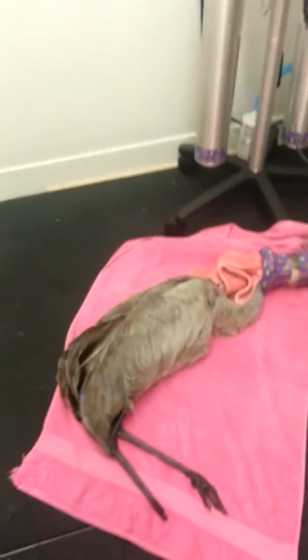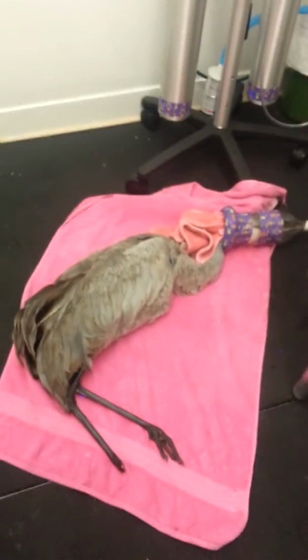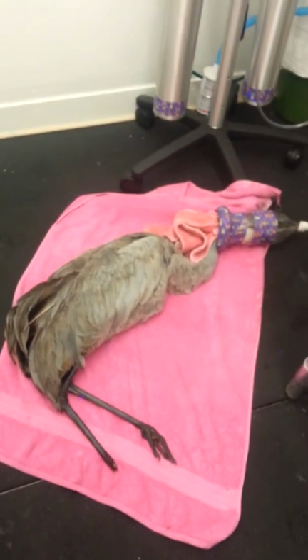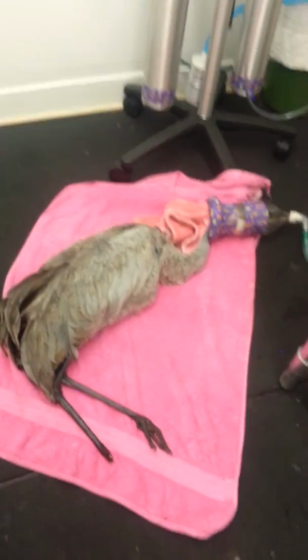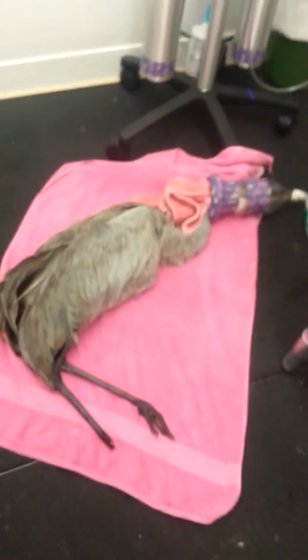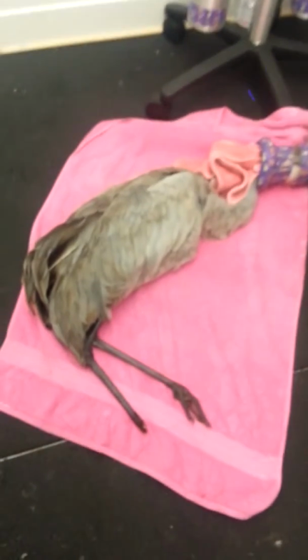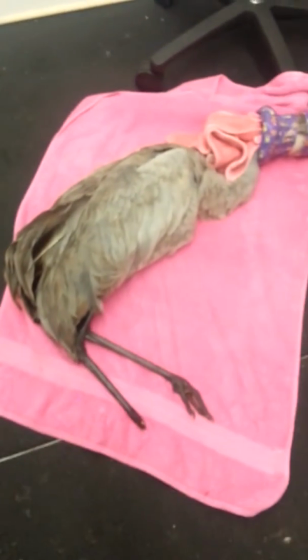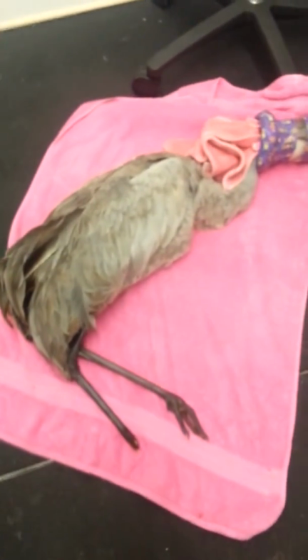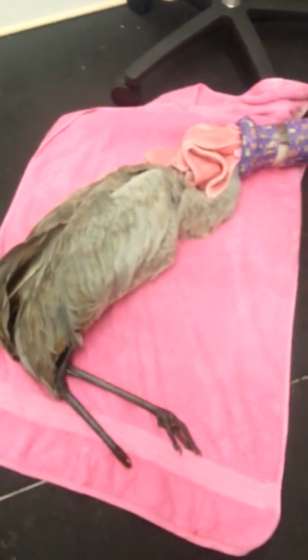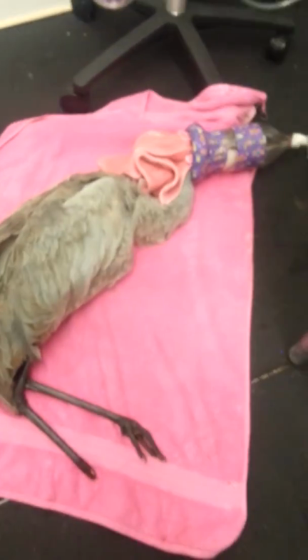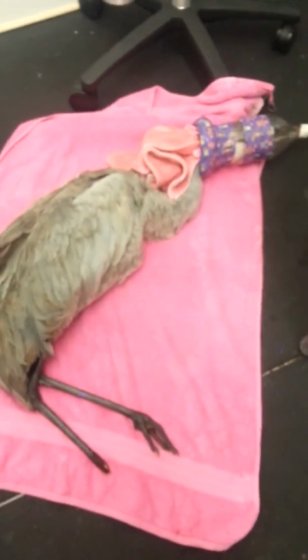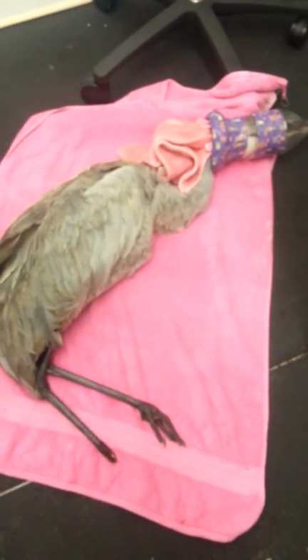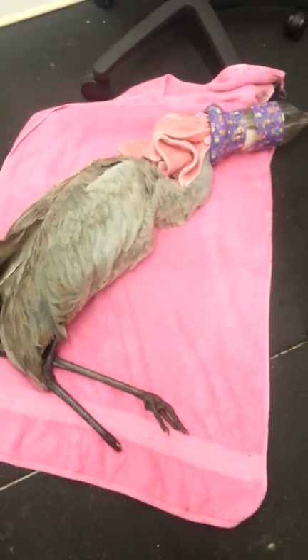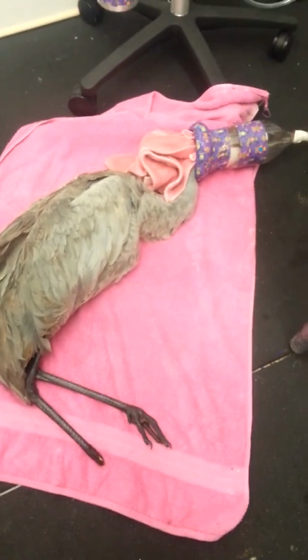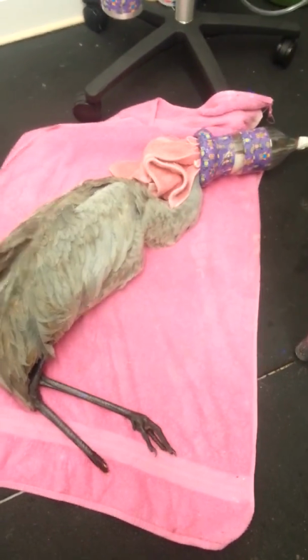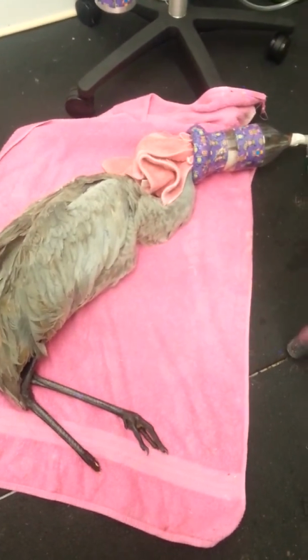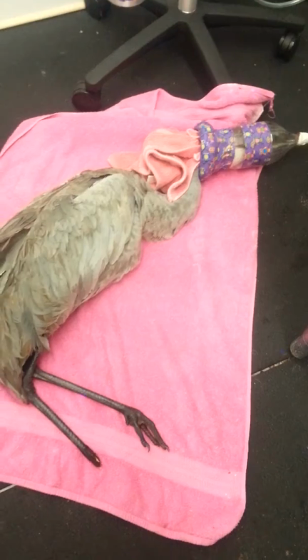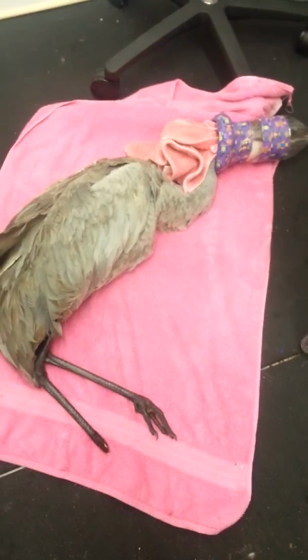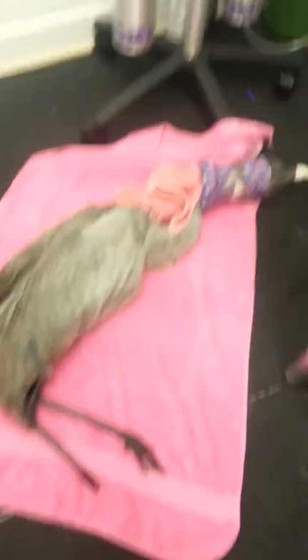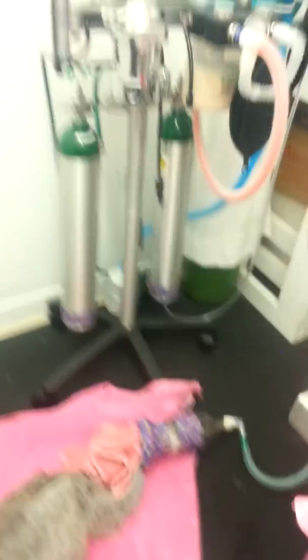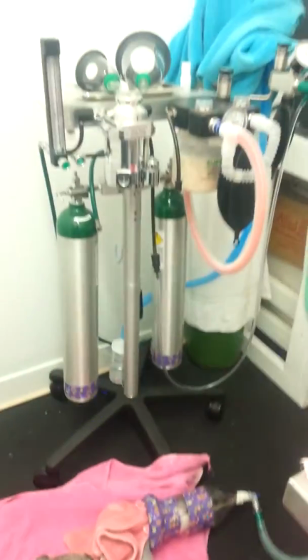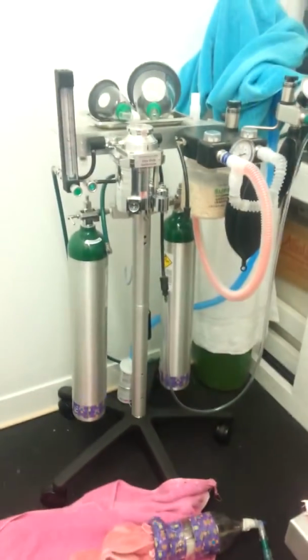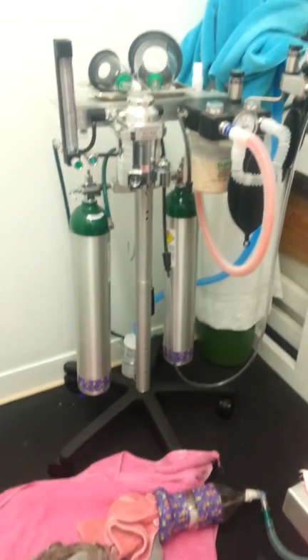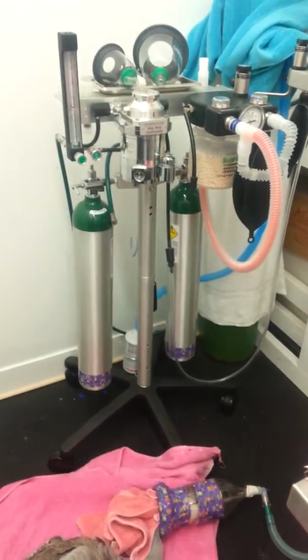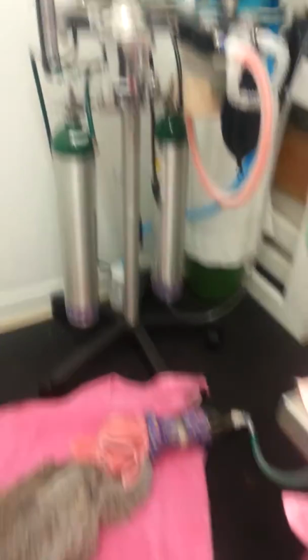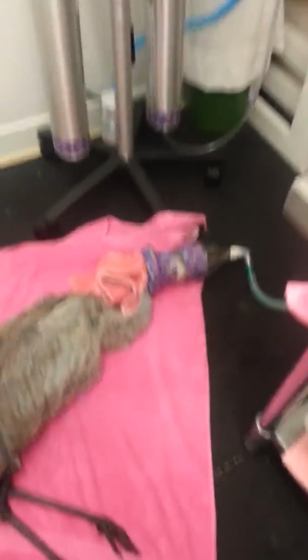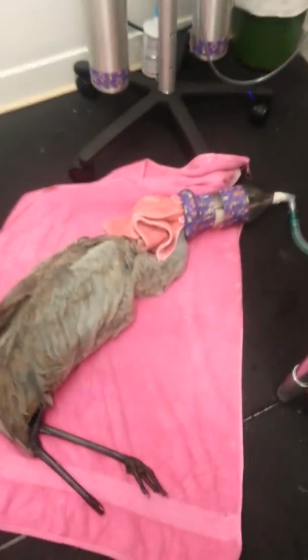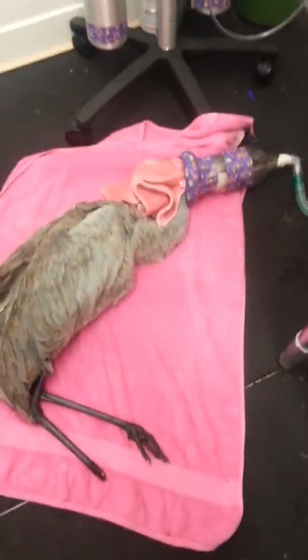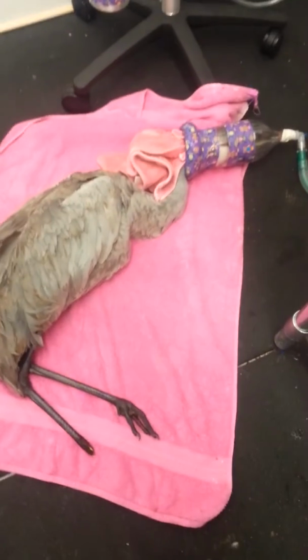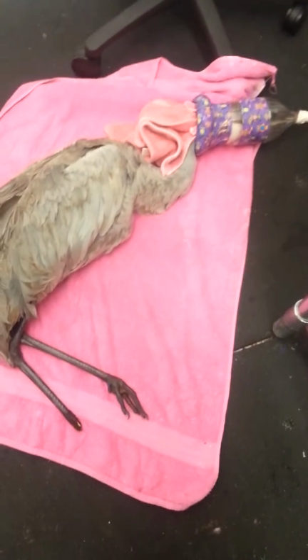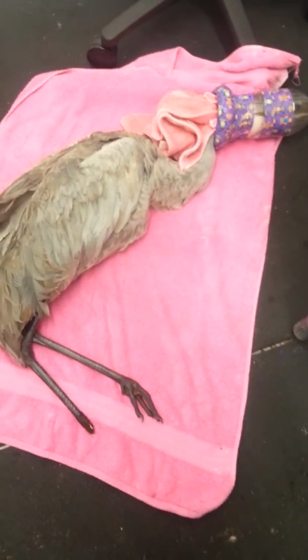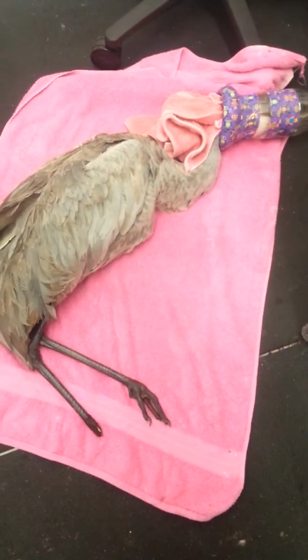Here's the Sandhill Crane that we picked up in DeBerry. He's sleeping now on gas. We have him on our machine right here, so he's definitely out of pain.